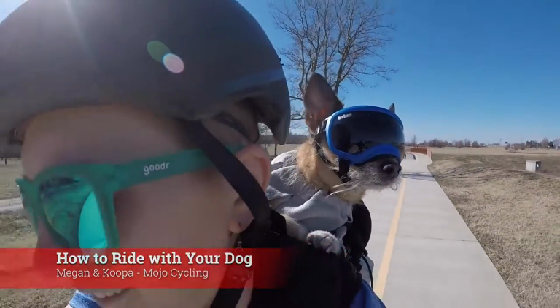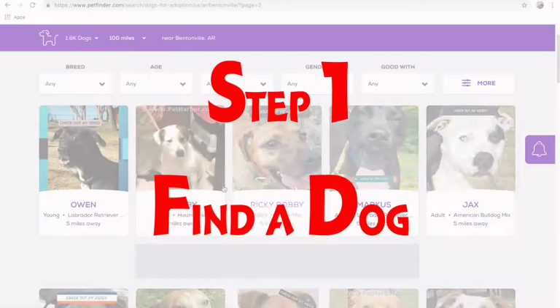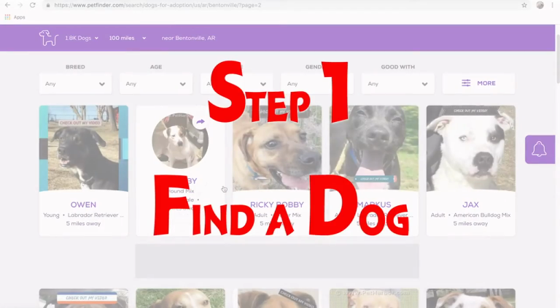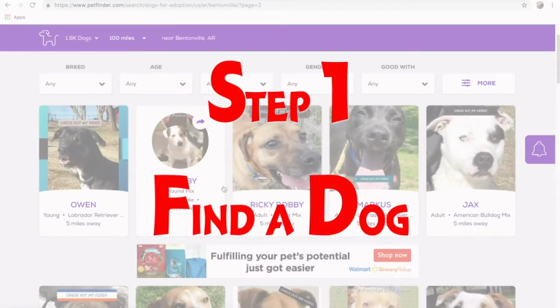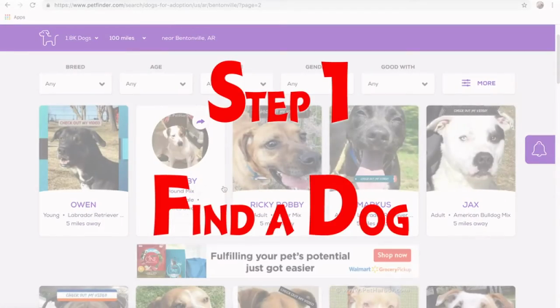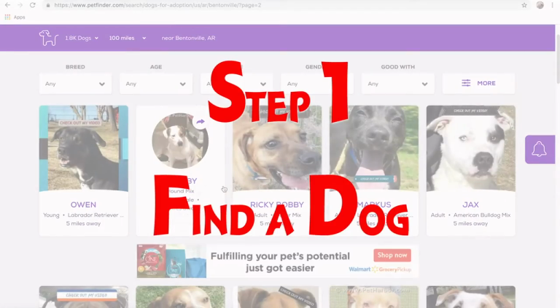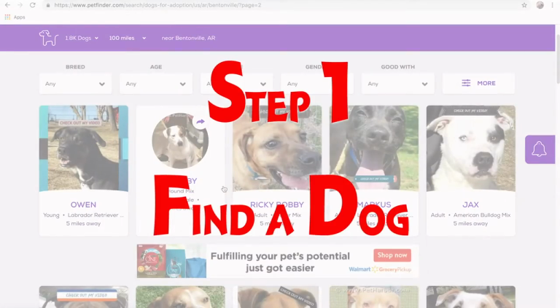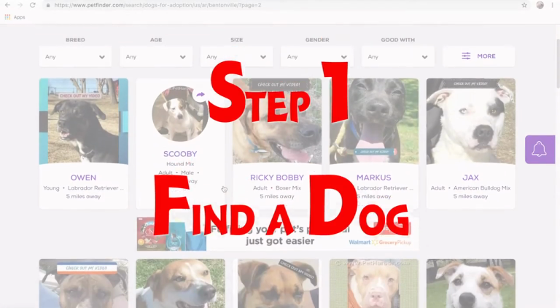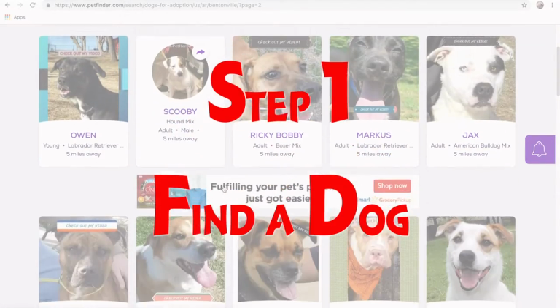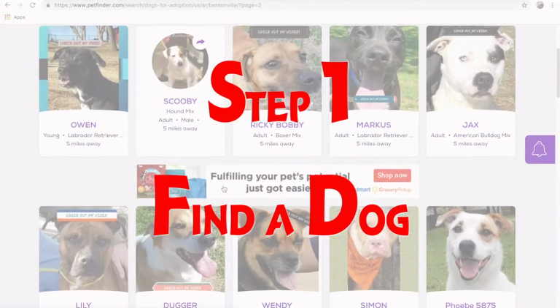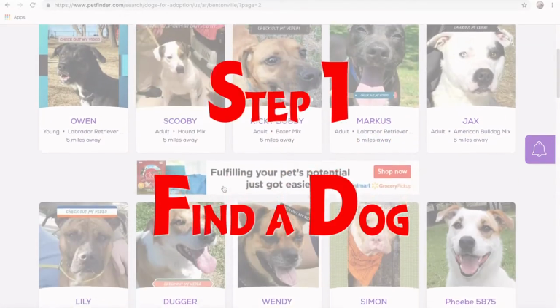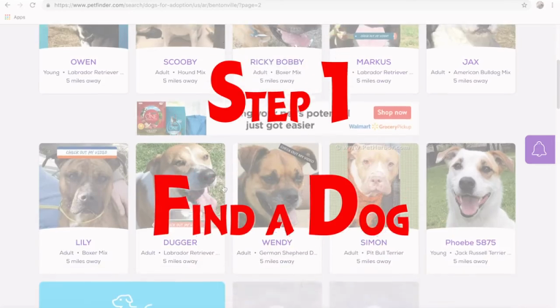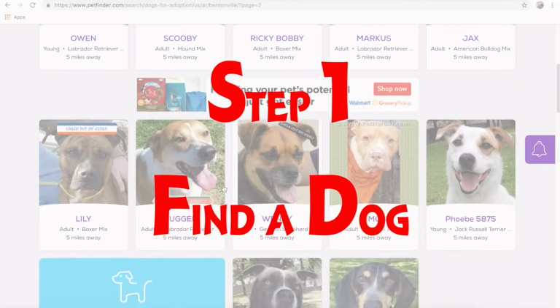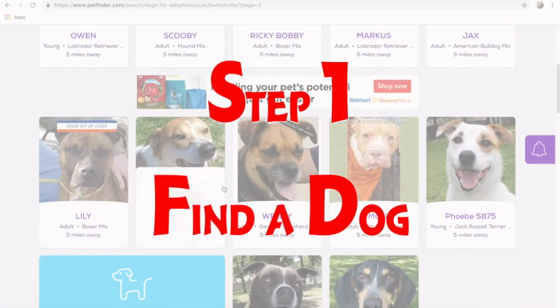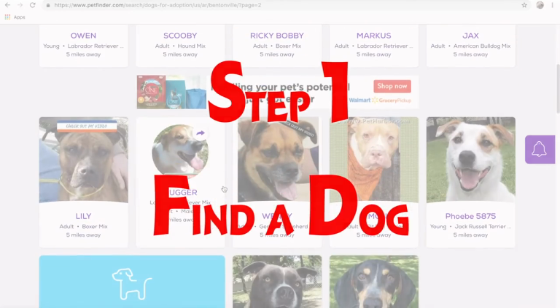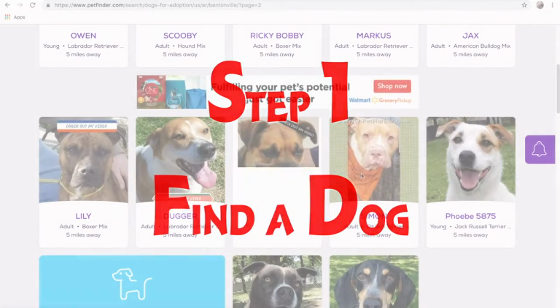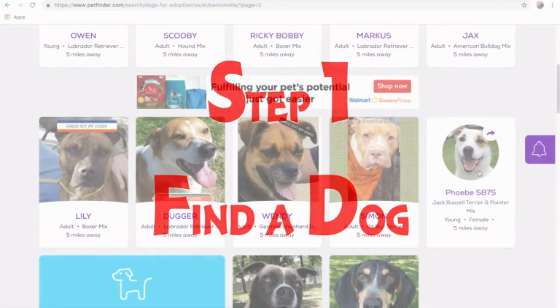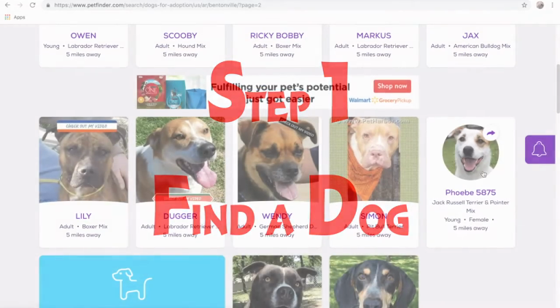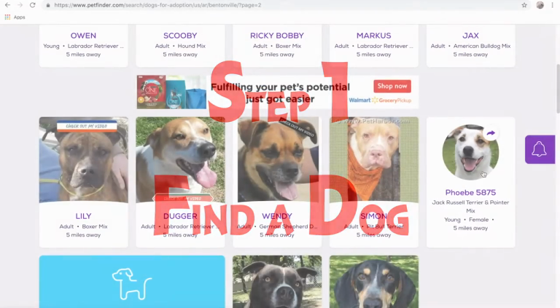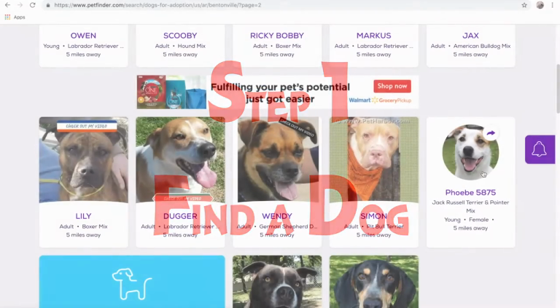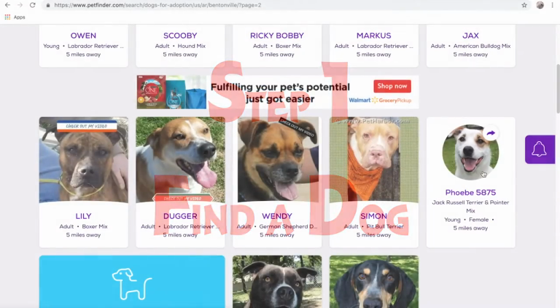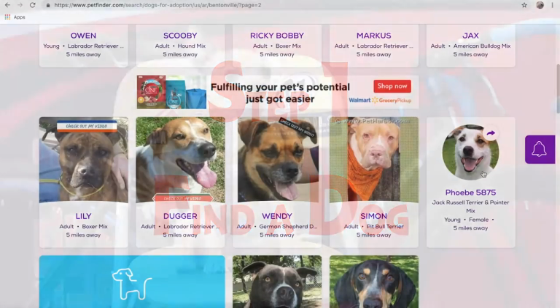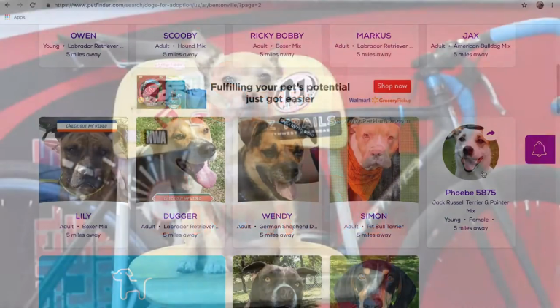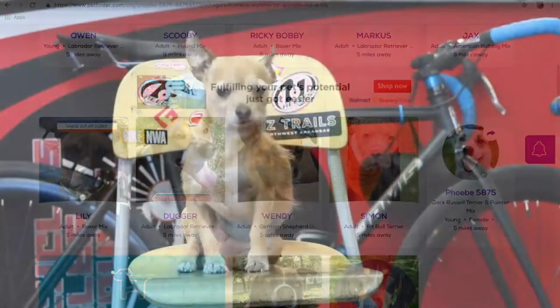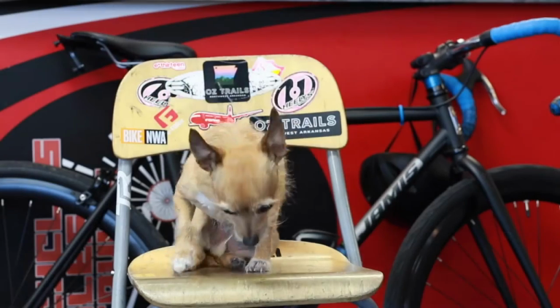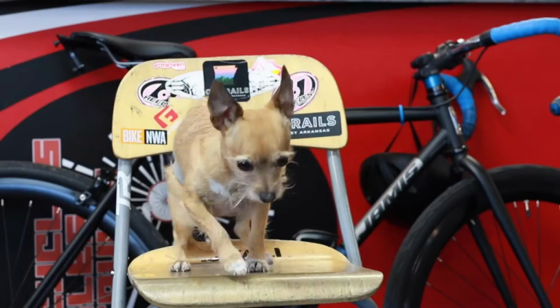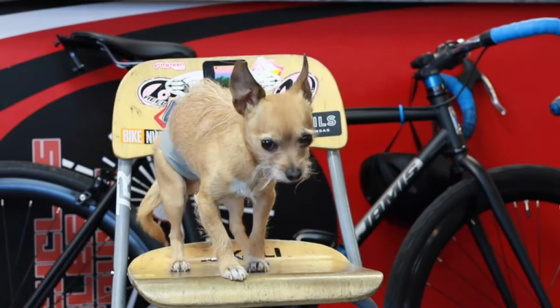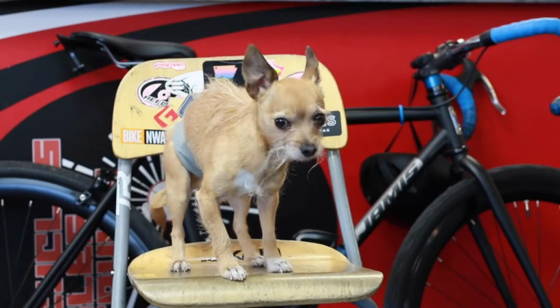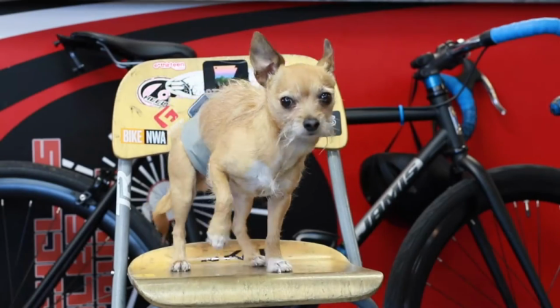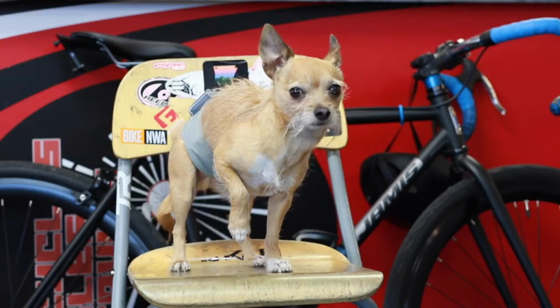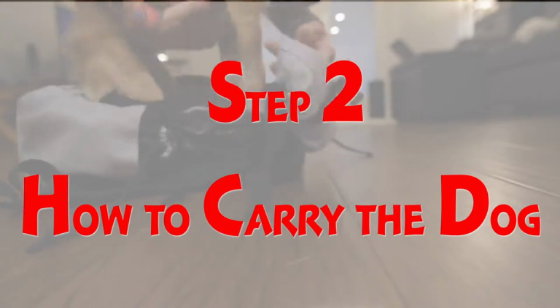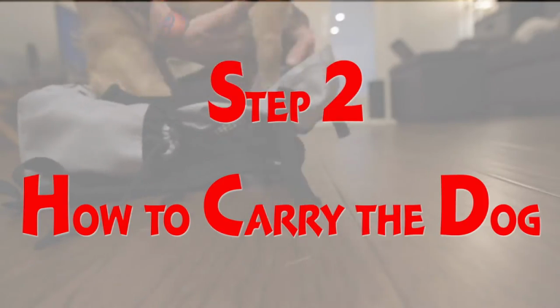Step one: find a dog — preferably small, adorable, lazy, and chill. This is Koopa.